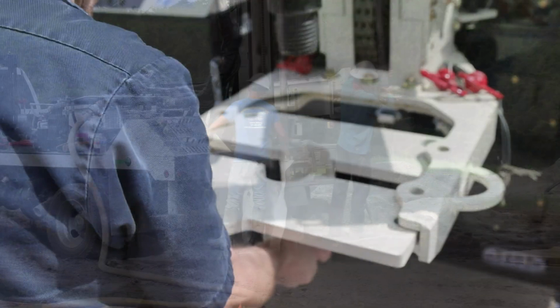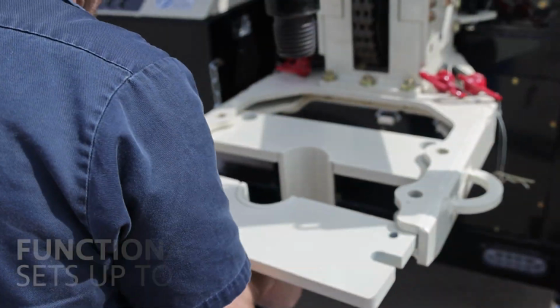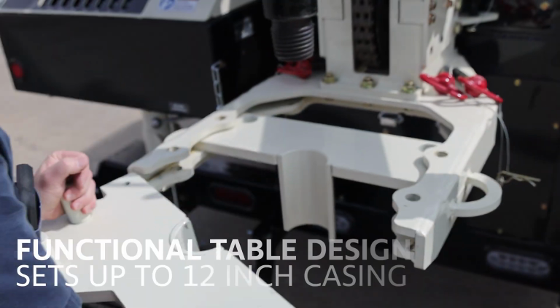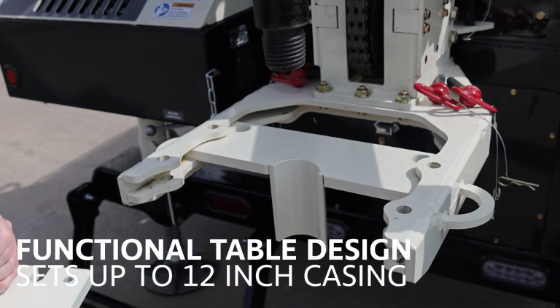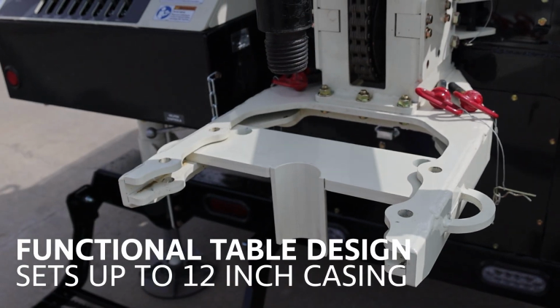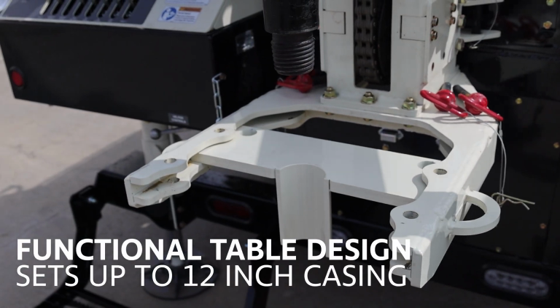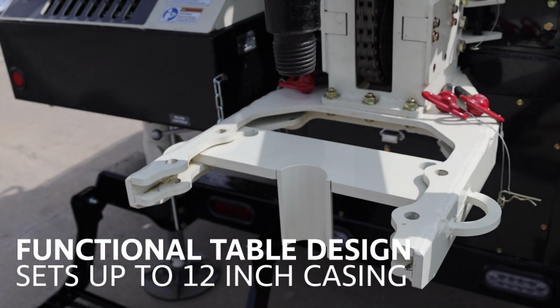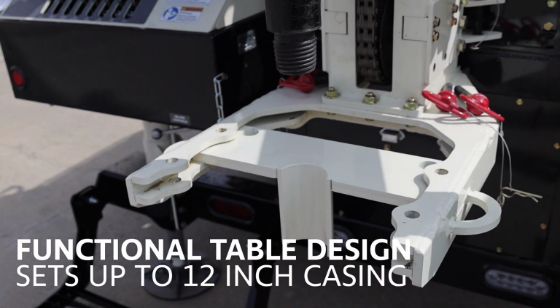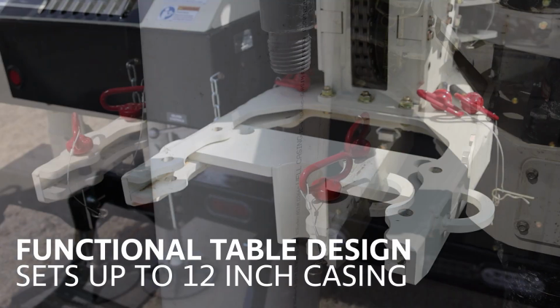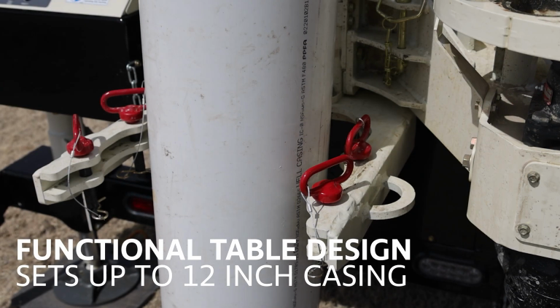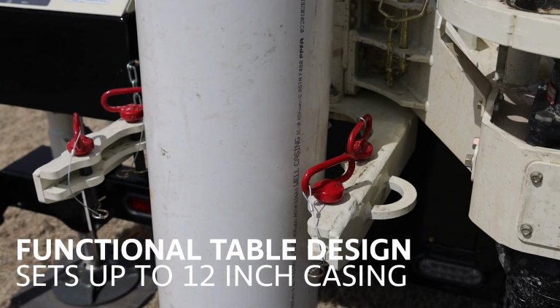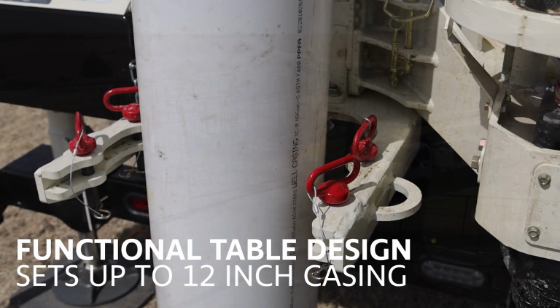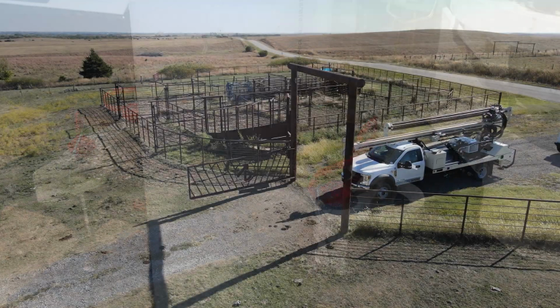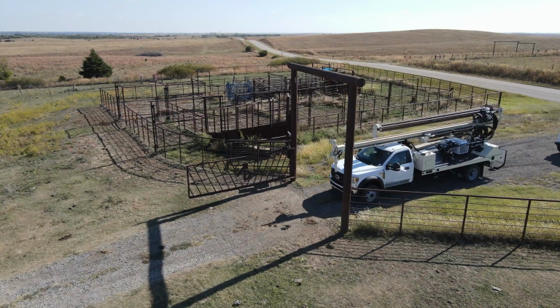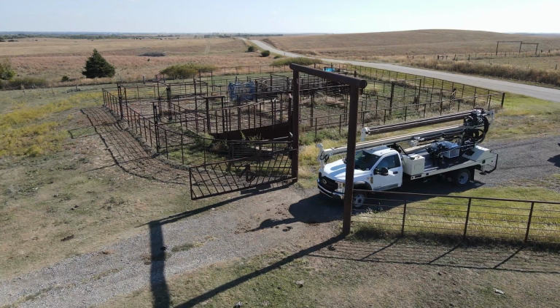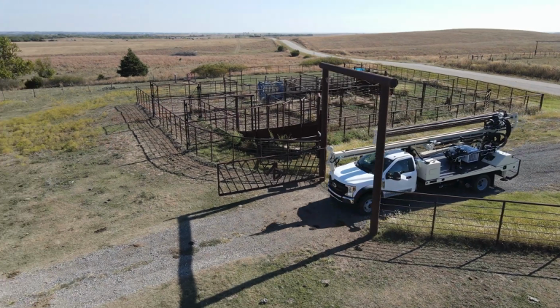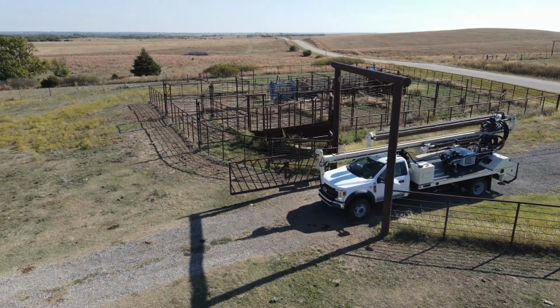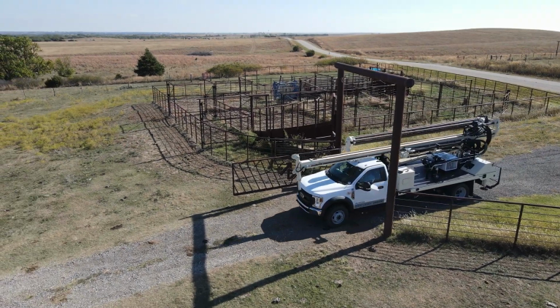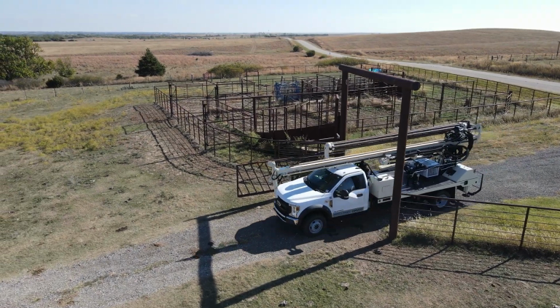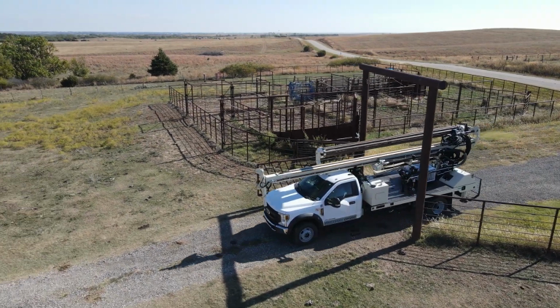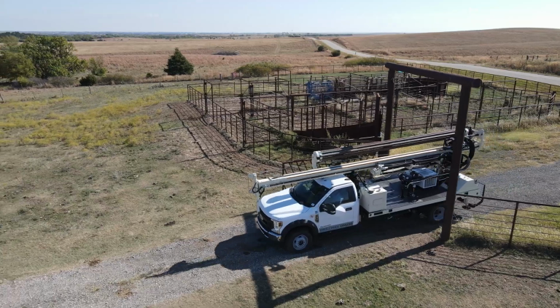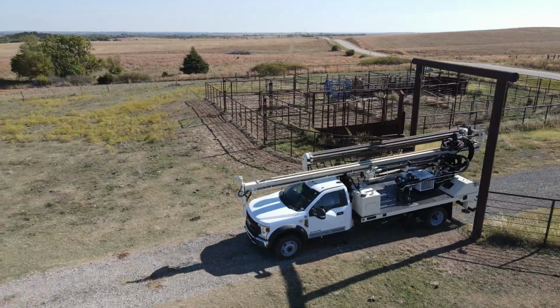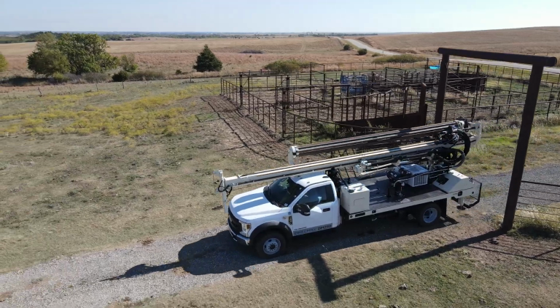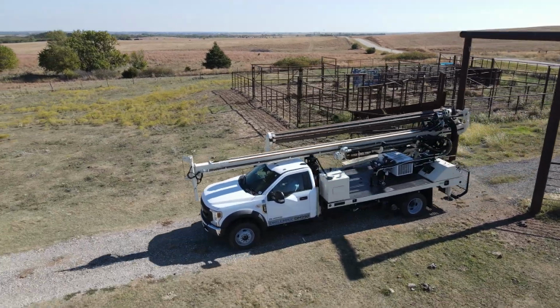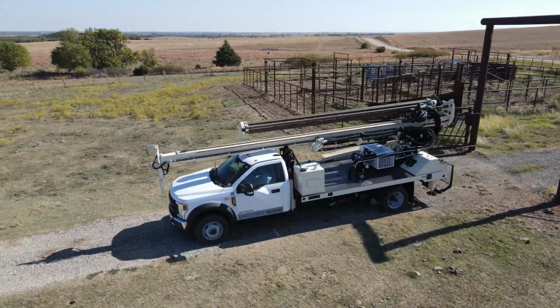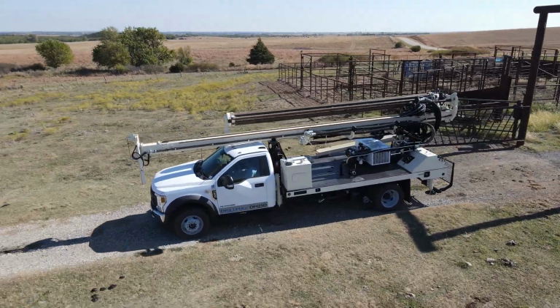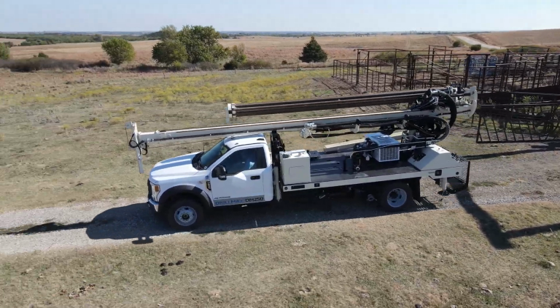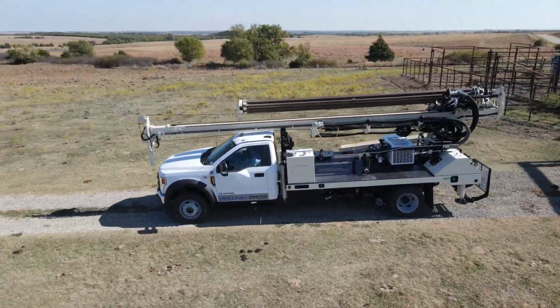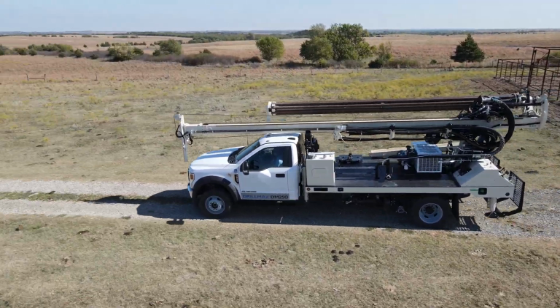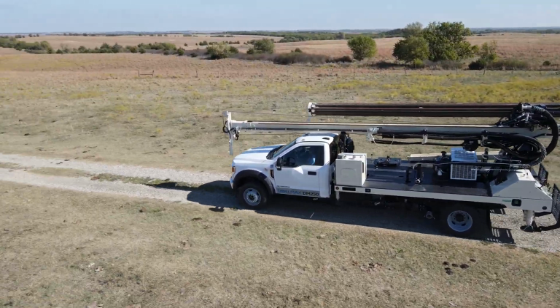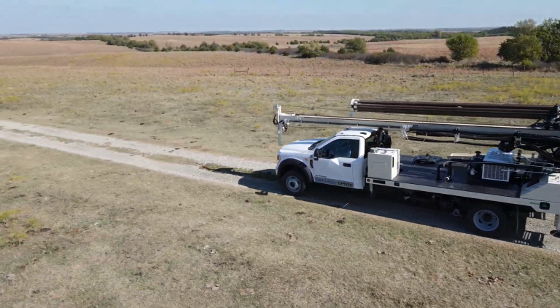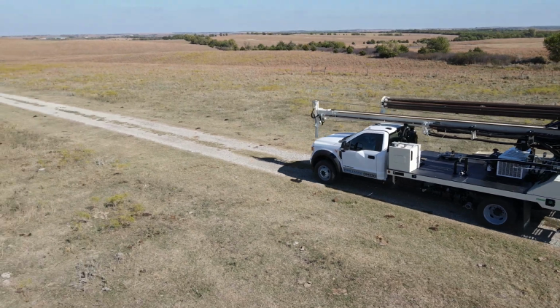The table assembly affords easy access from the control panel and can set up to 12-inch casing. Drillers also appreciate the creature comforts of the factory 4x4 chassis, including air conditioning, cruise control, and Bluetooth, while minimizing mobilization costs.